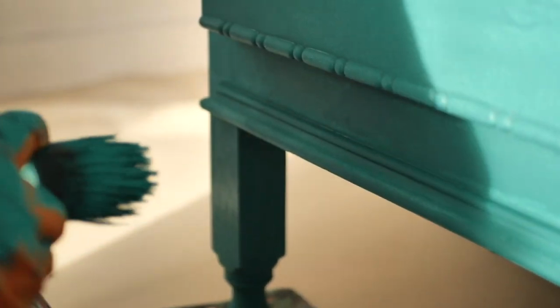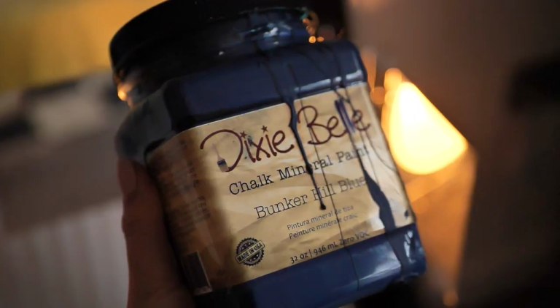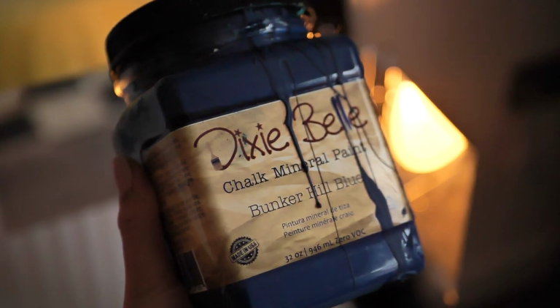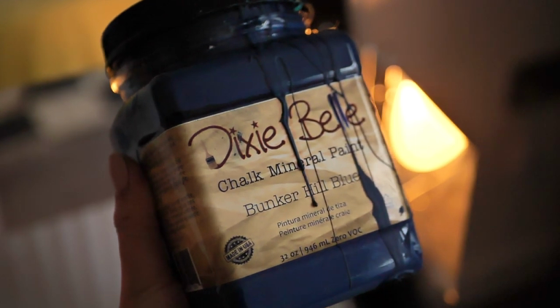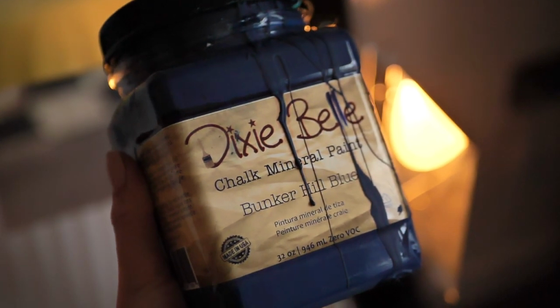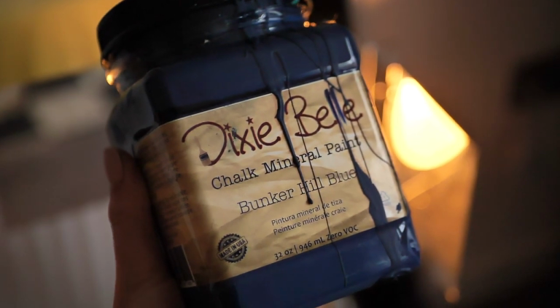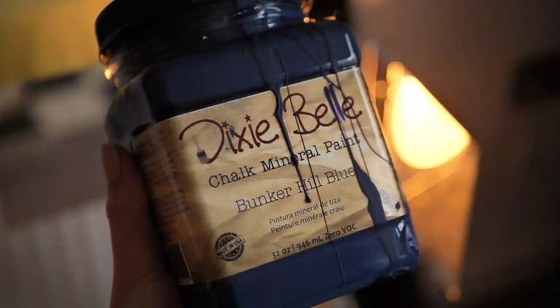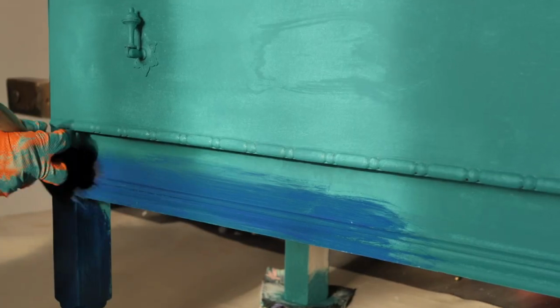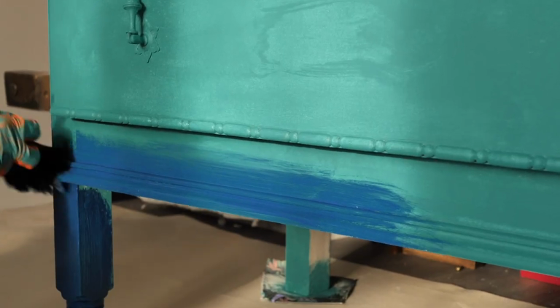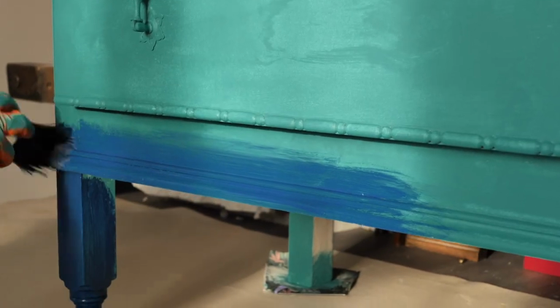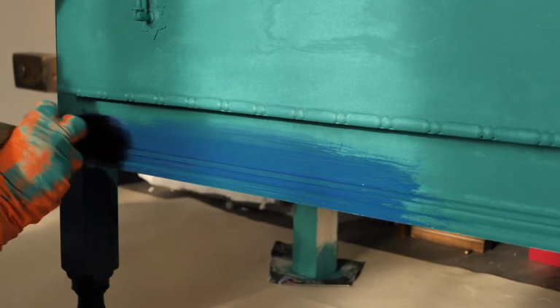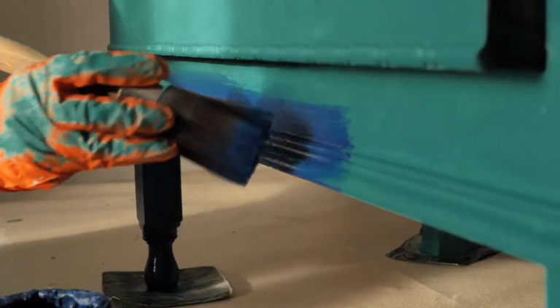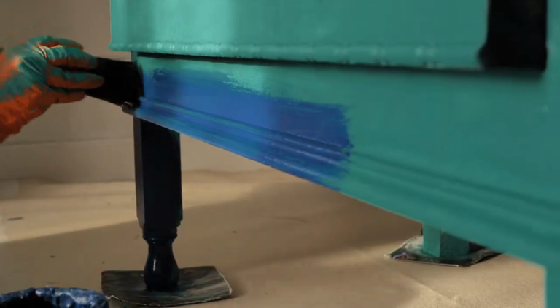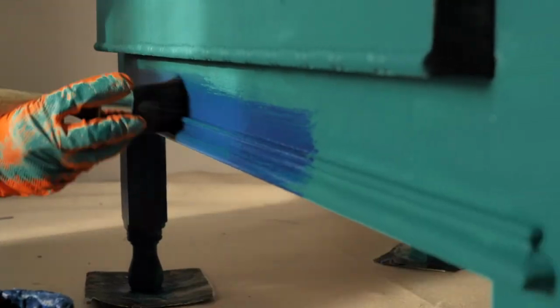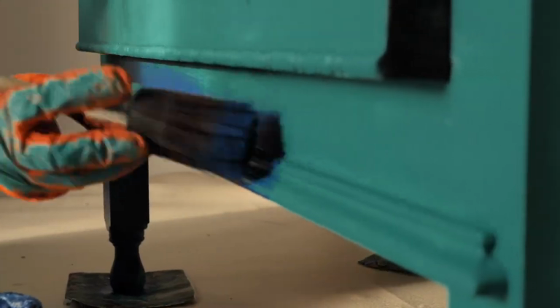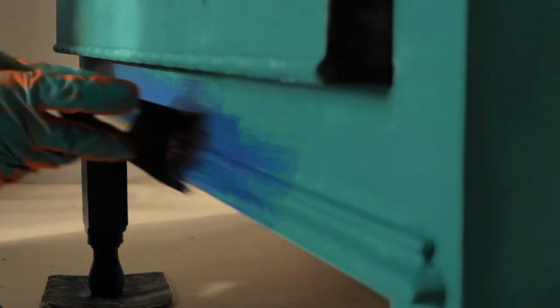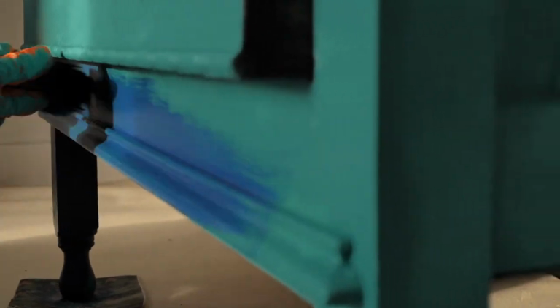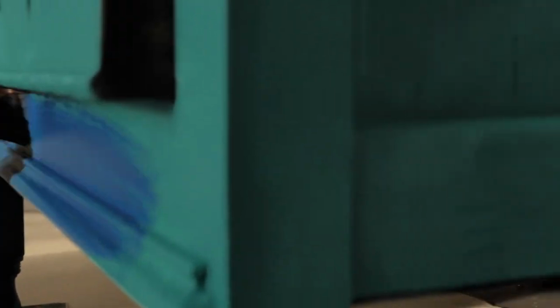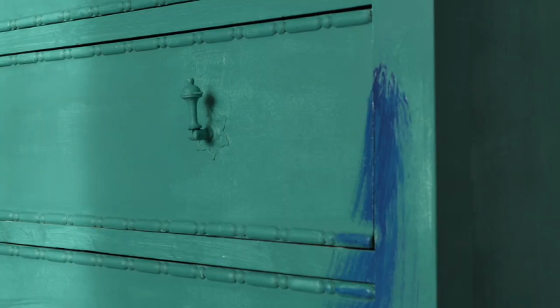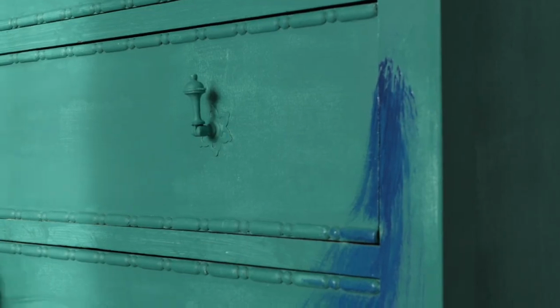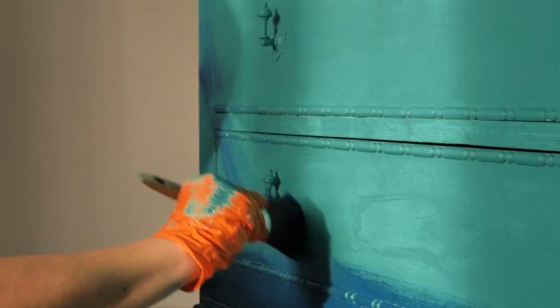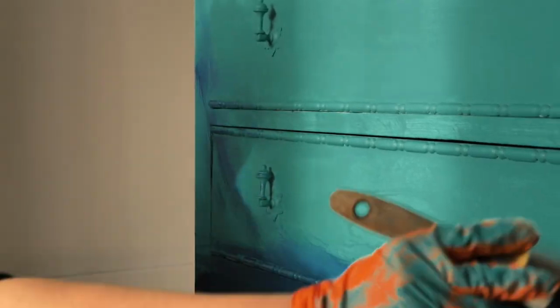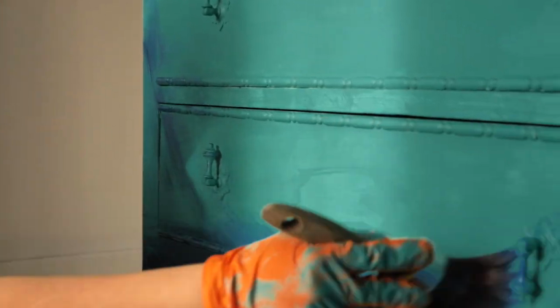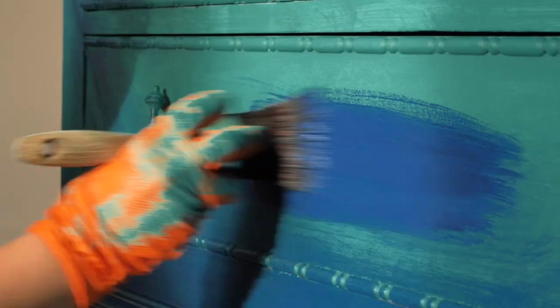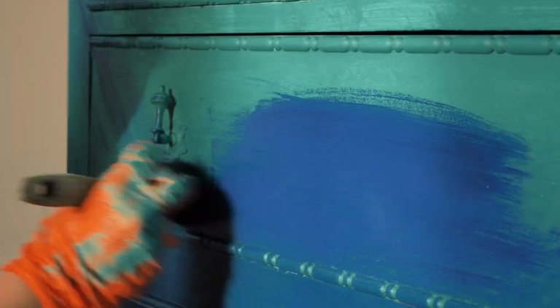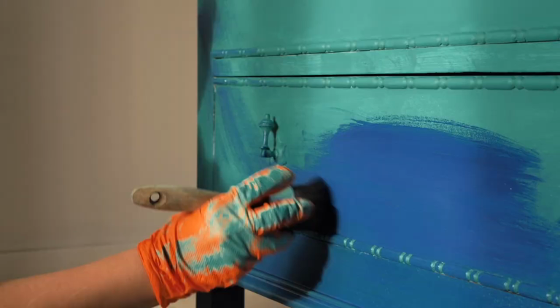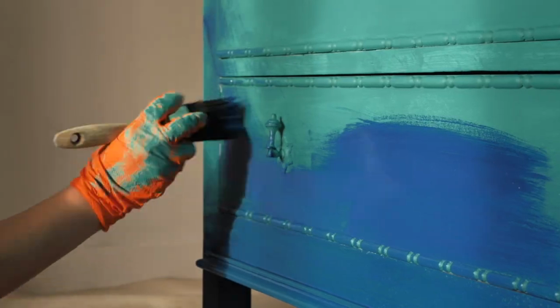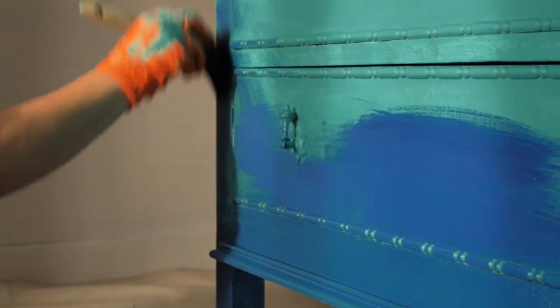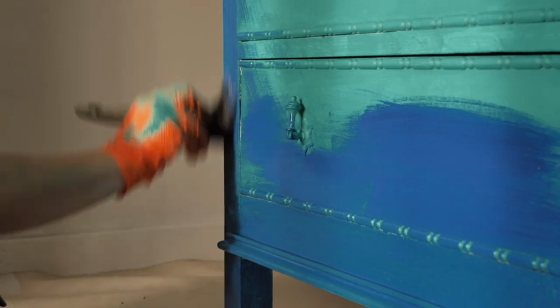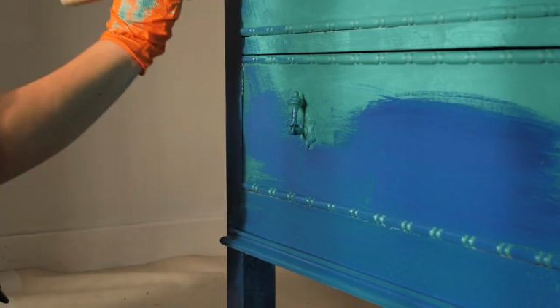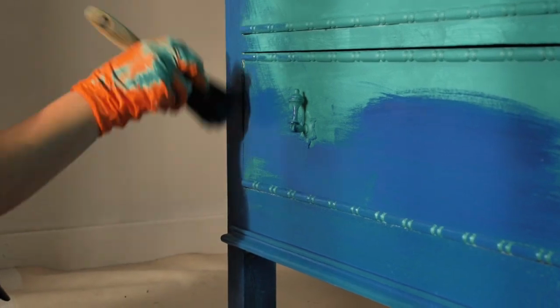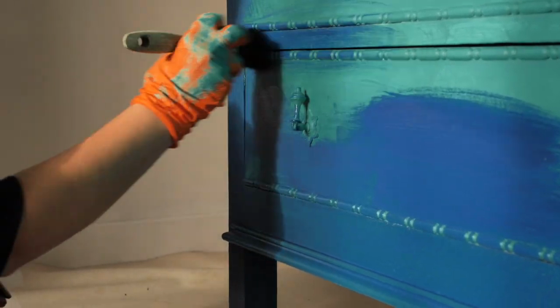The second color is Bunker Hill Blue. I applied it on the last drawer and also a little bit on the second one, and I made some marks with the brush so I know where to stop with Bunker Hill Blue.